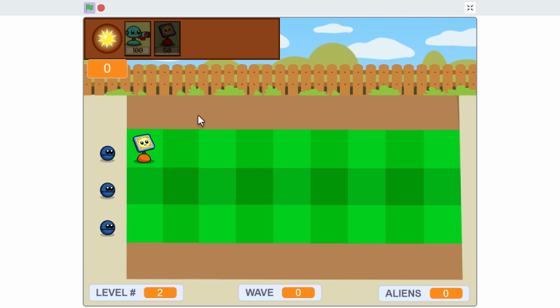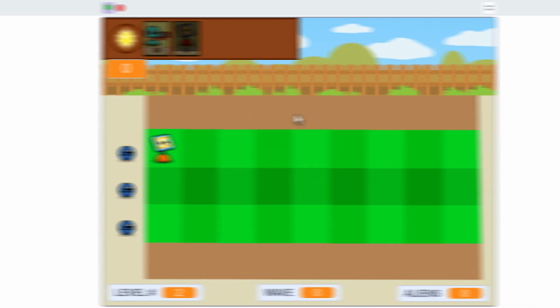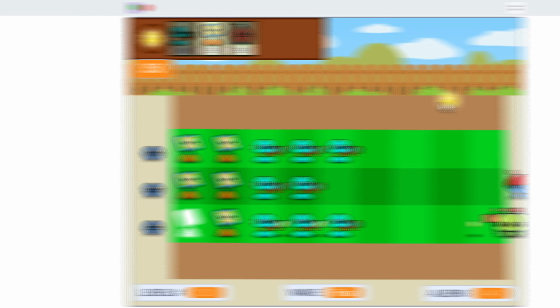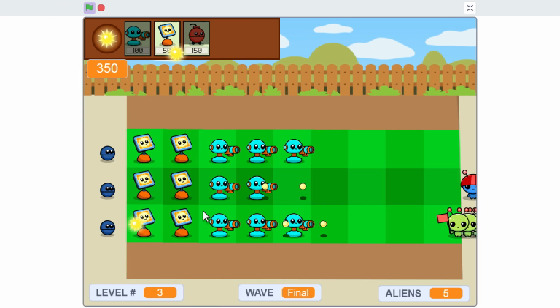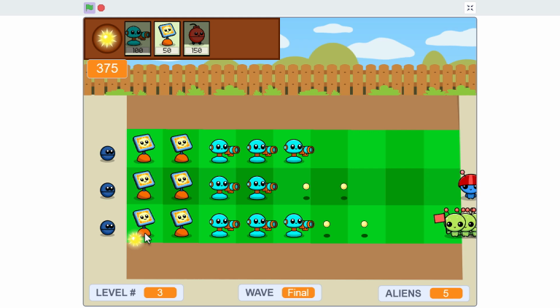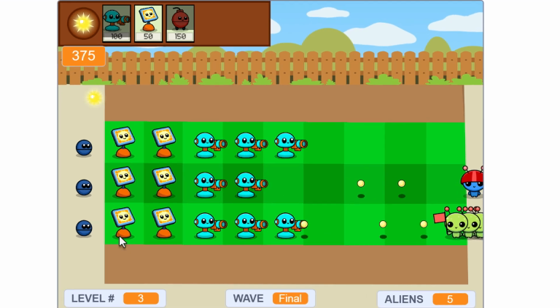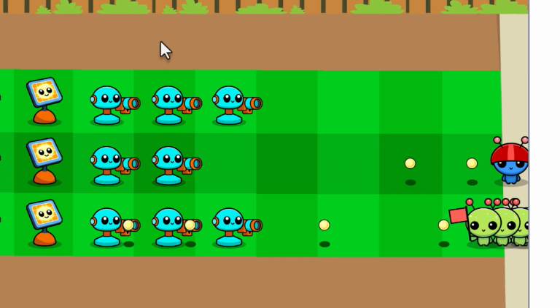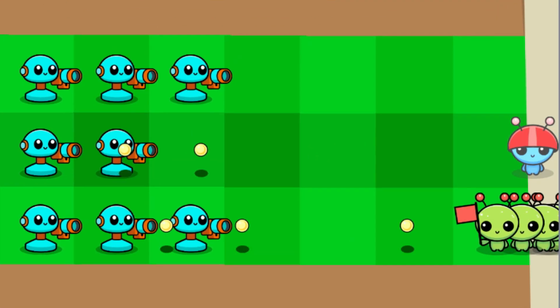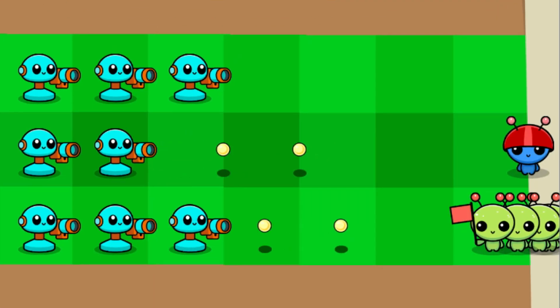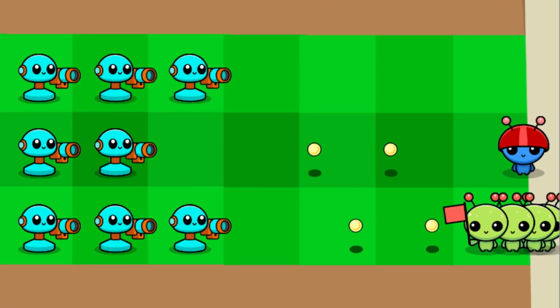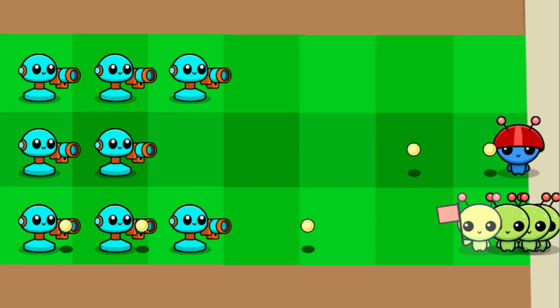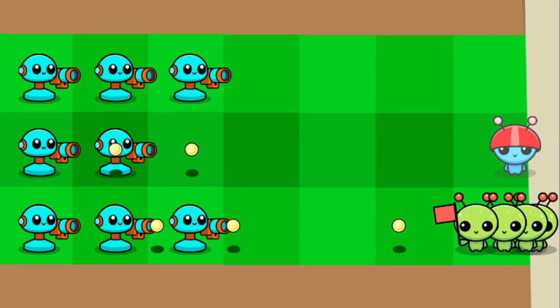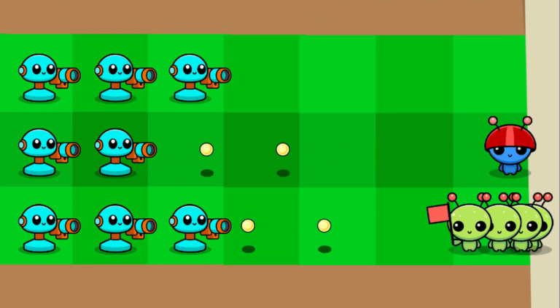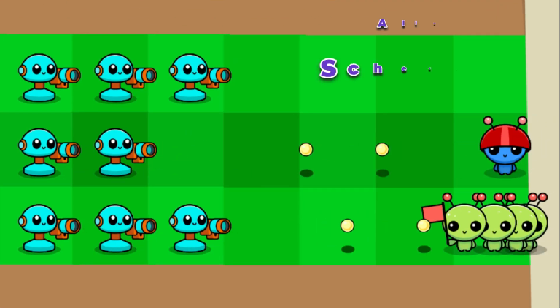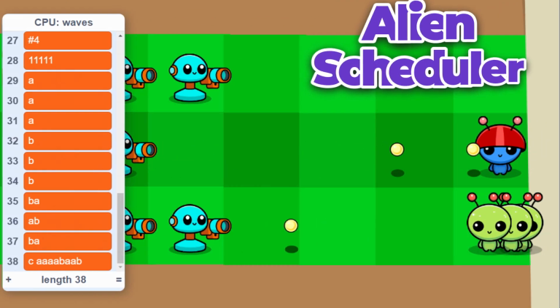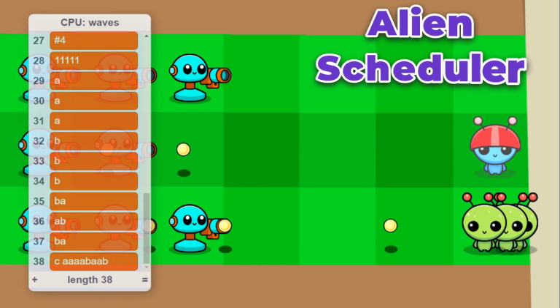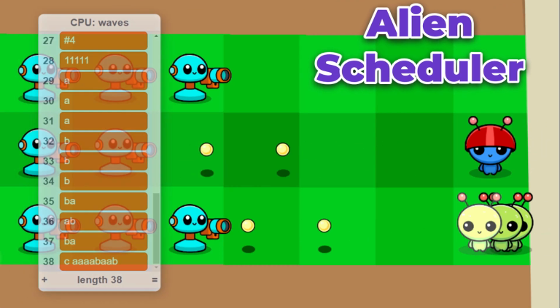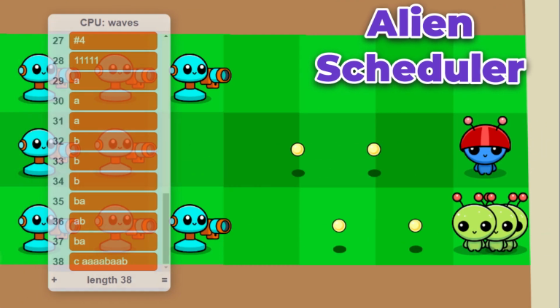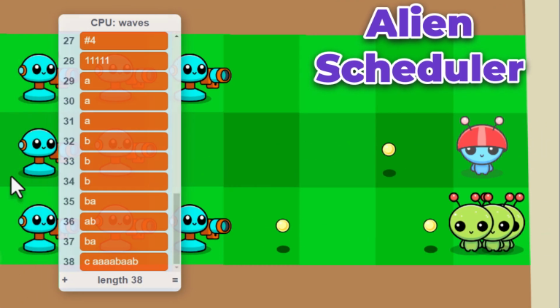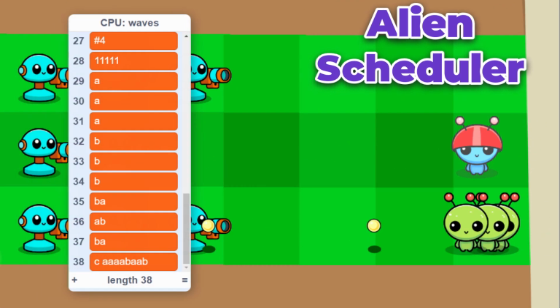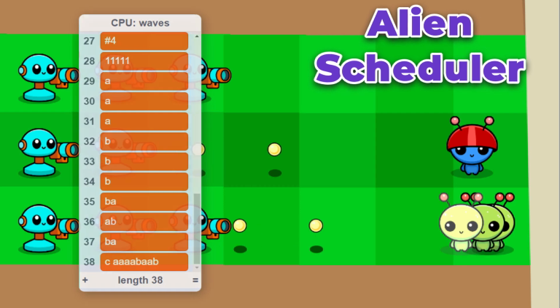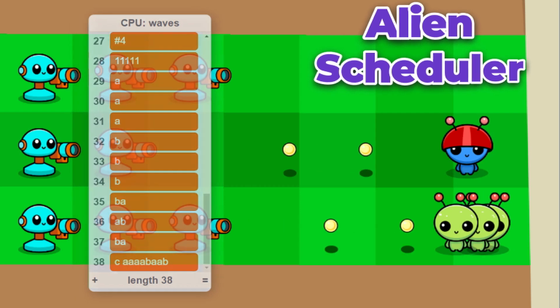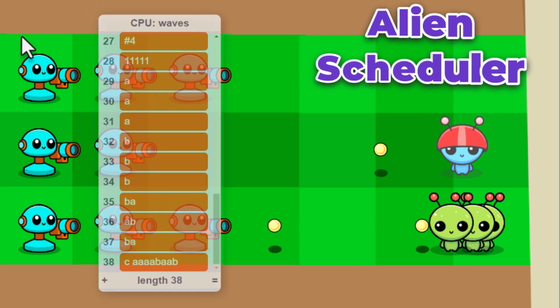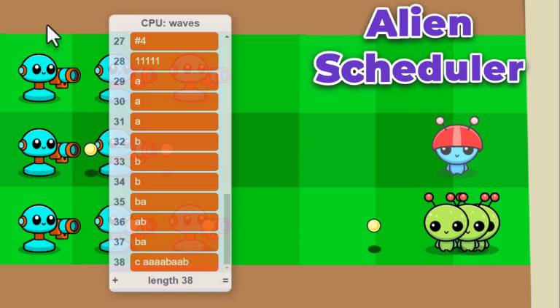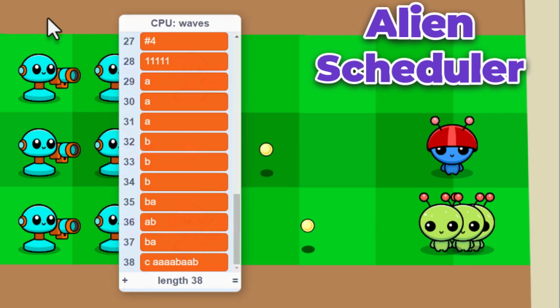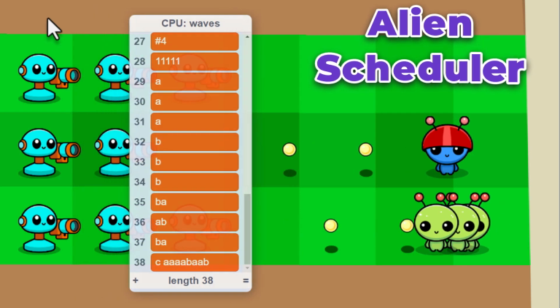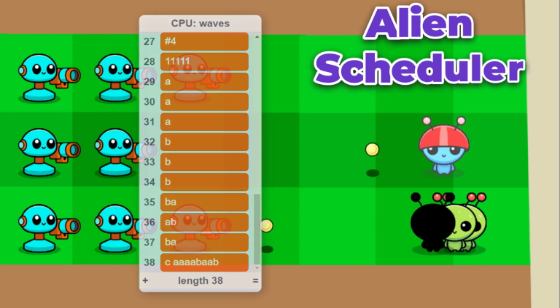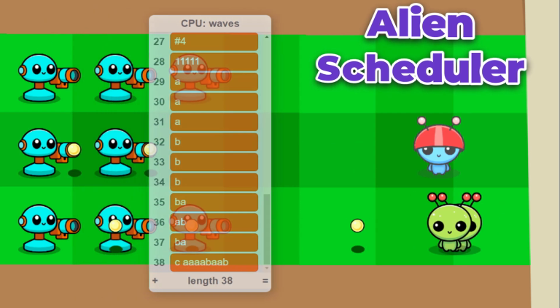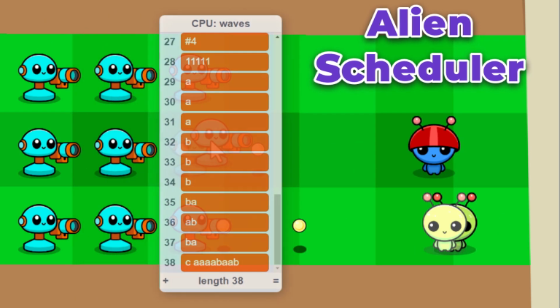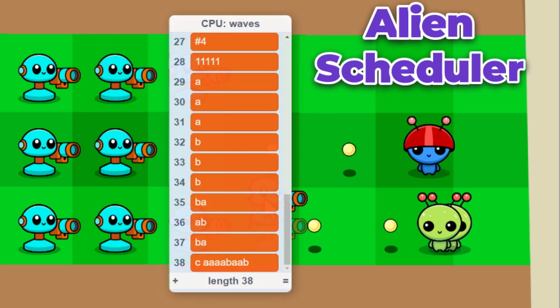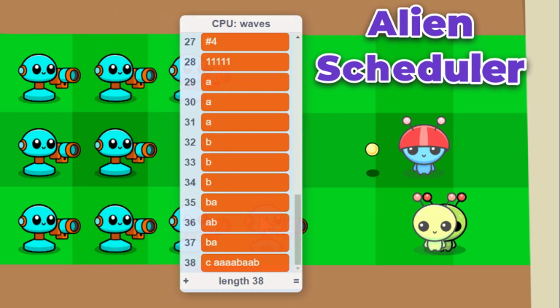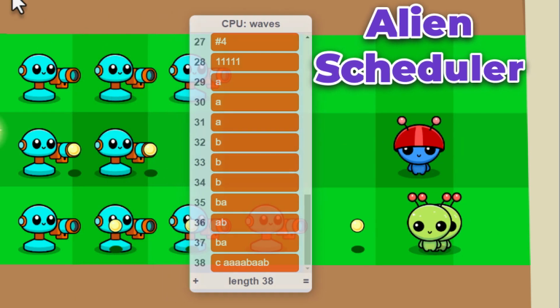As the game advances, waves of enemies will become more challenging. We'll create an alien scheduler to encode these waves, increasing the difficulty over the course of the game to keep it exciting and engaging.